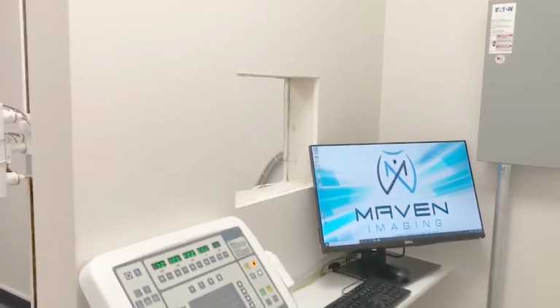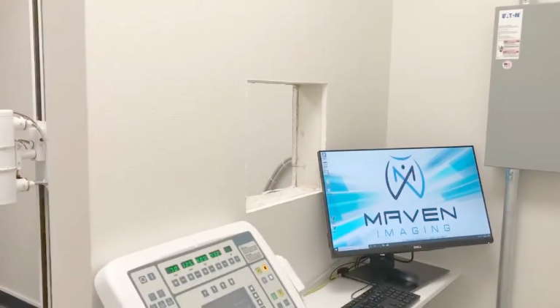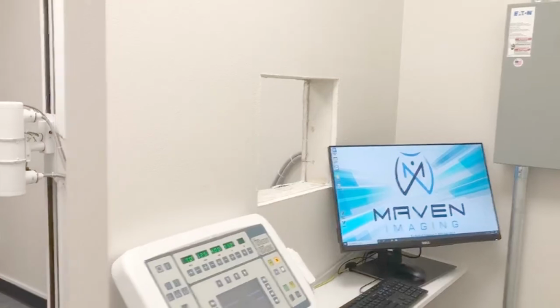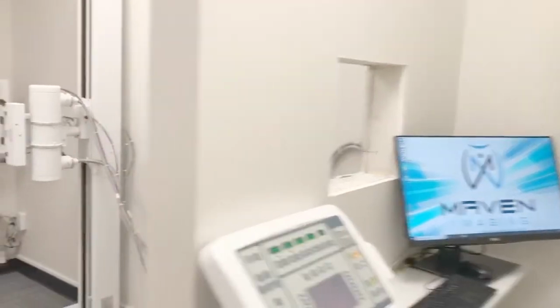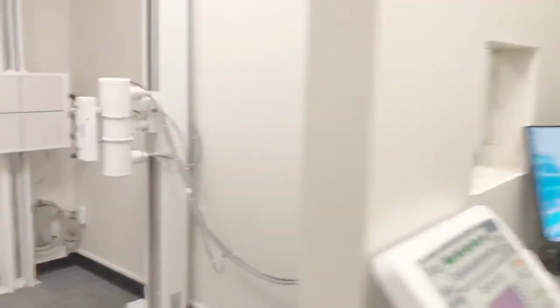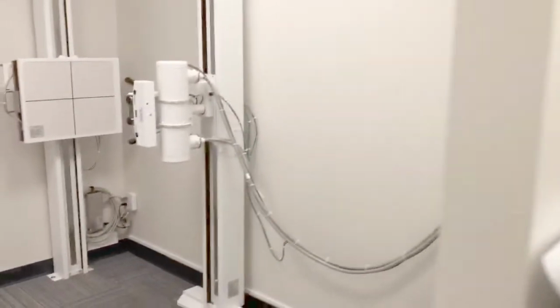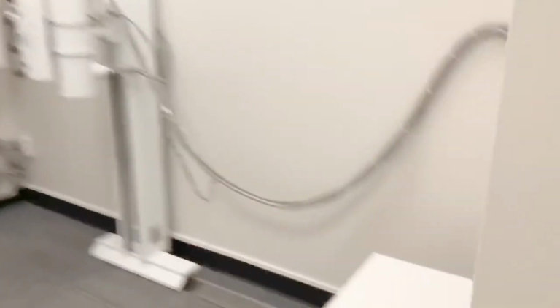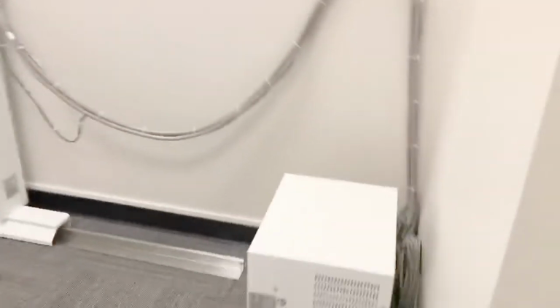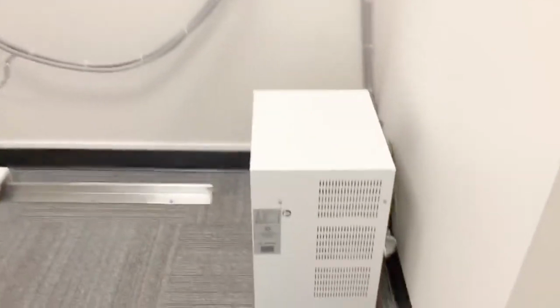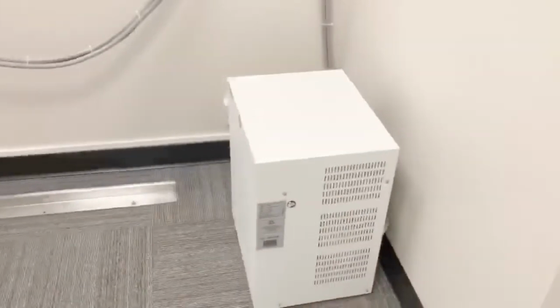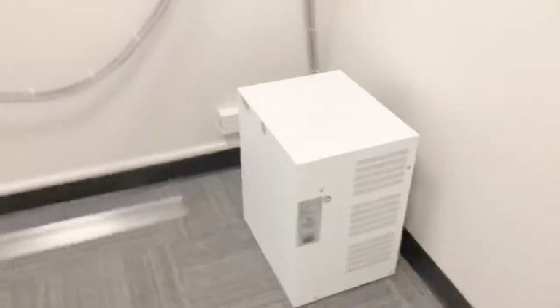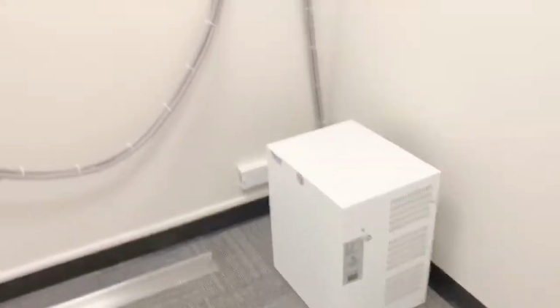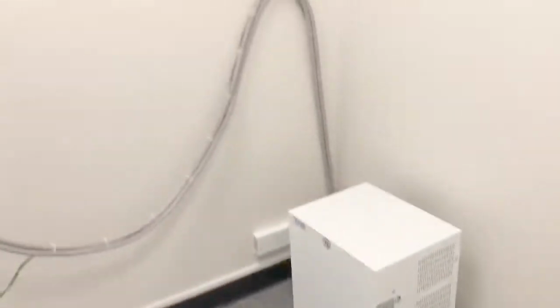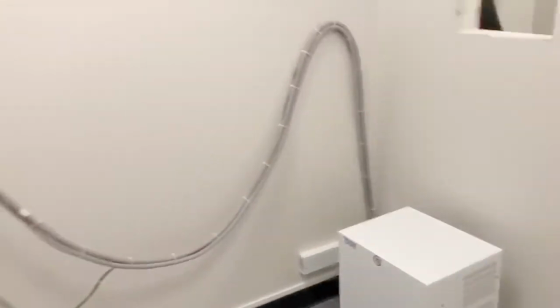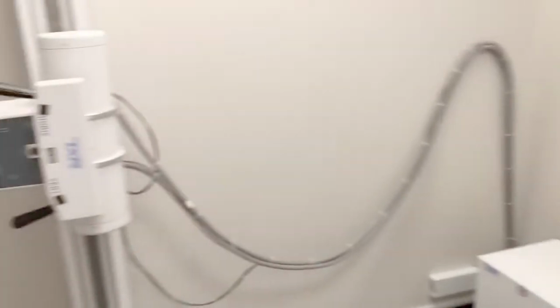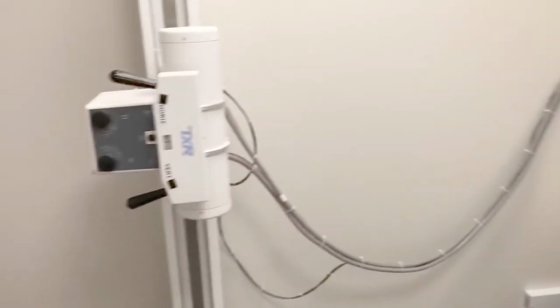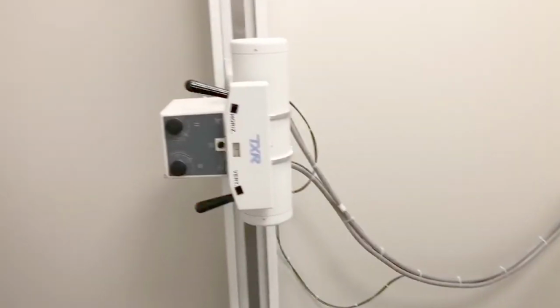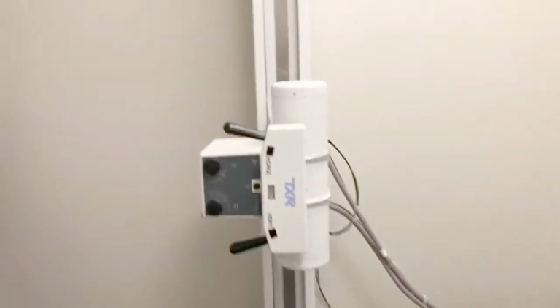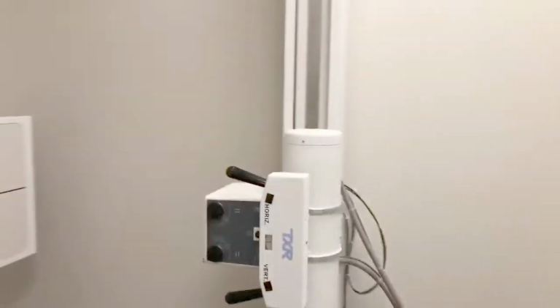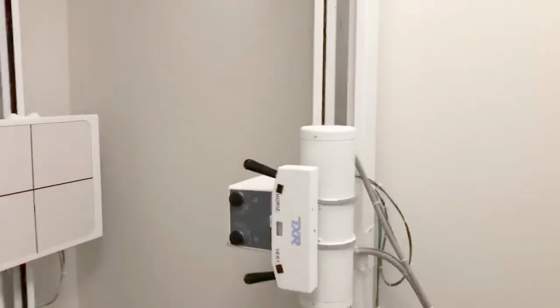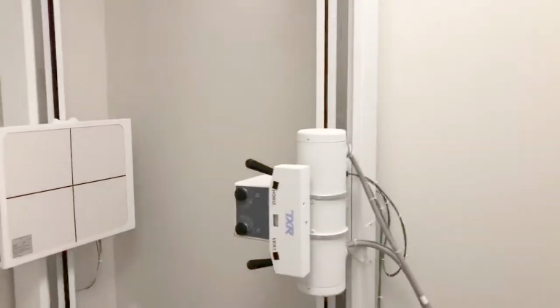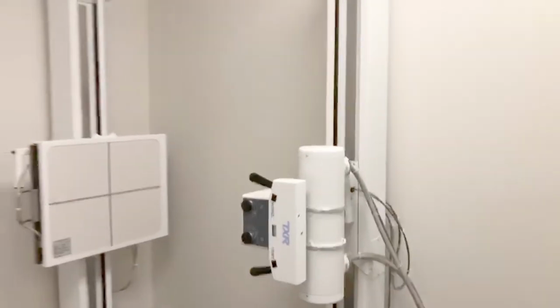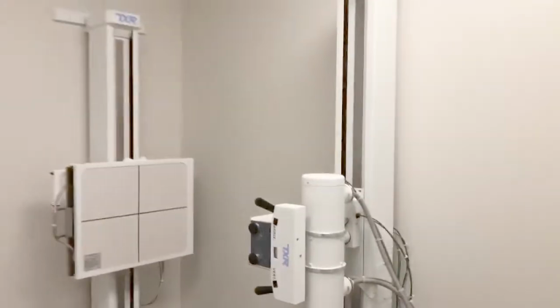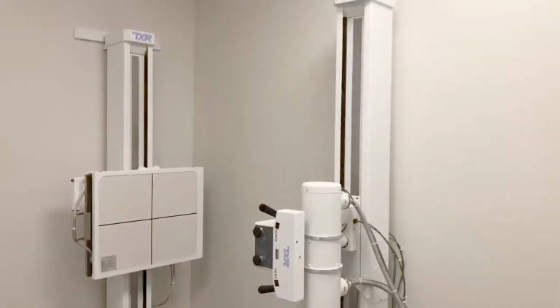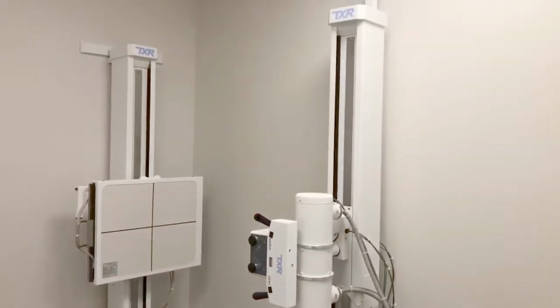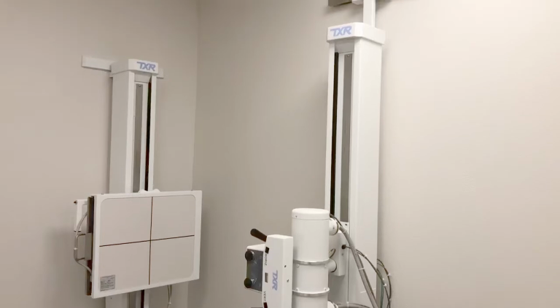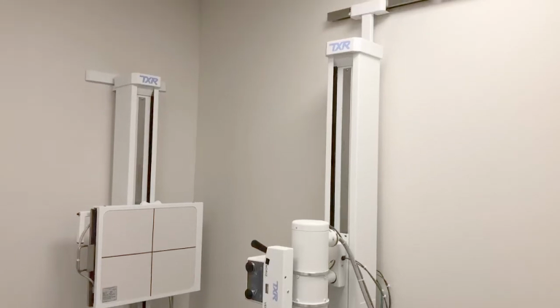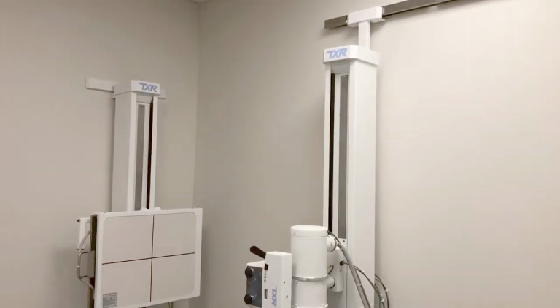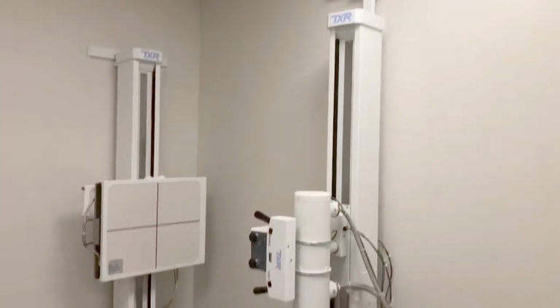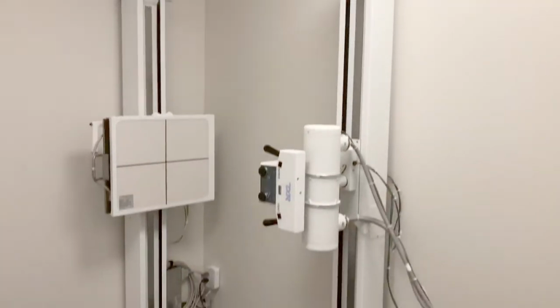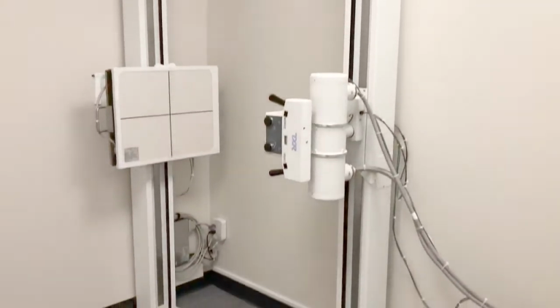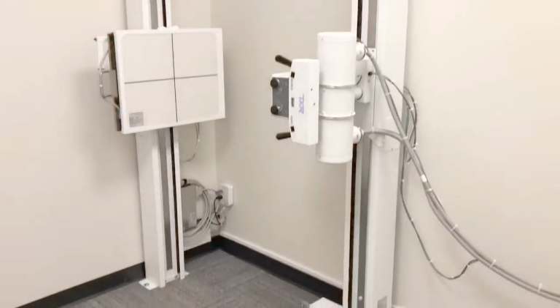All they need is the window in here and we'll be good to go. Here's the generator. Cable's running neatly over to the tube stand. This is the collimator with the lasers, which is really nice.